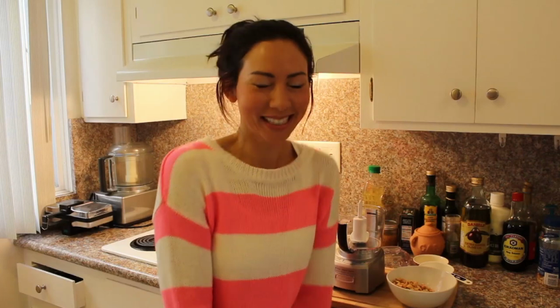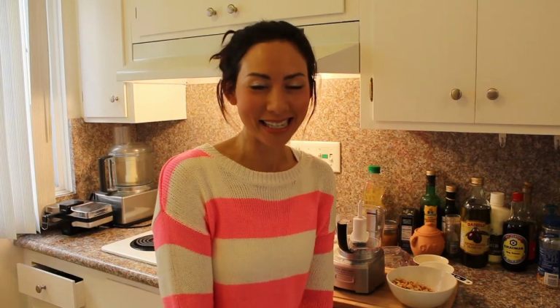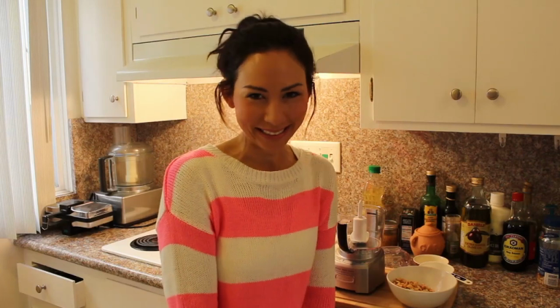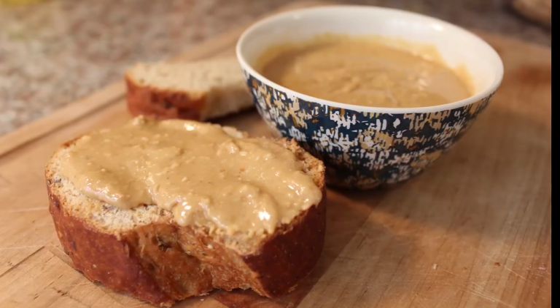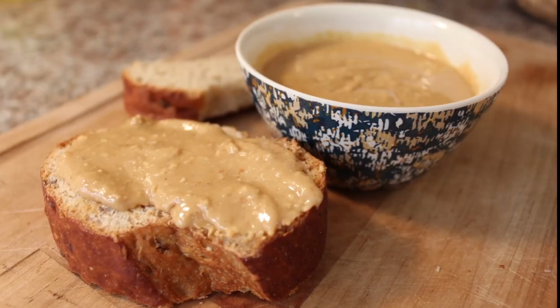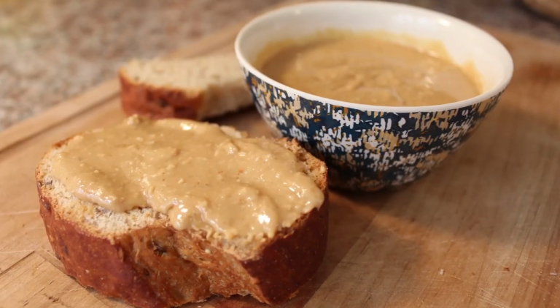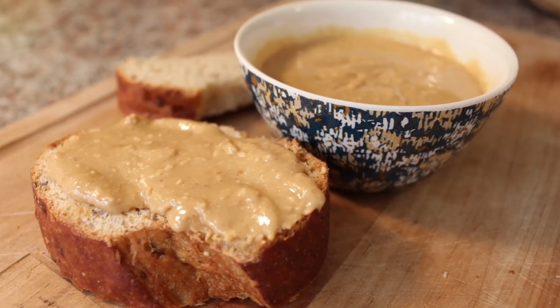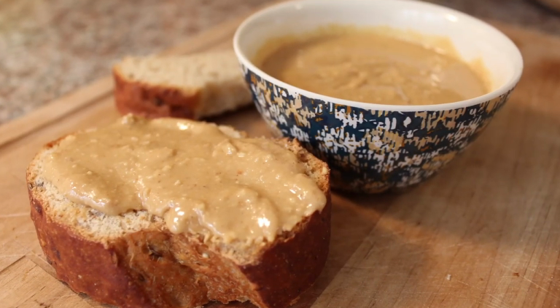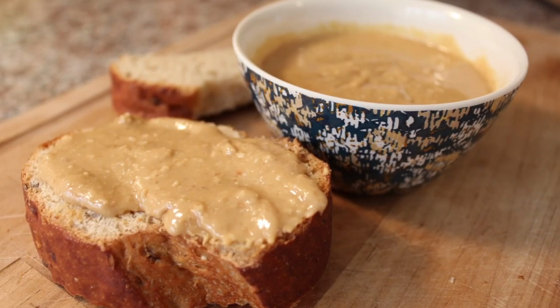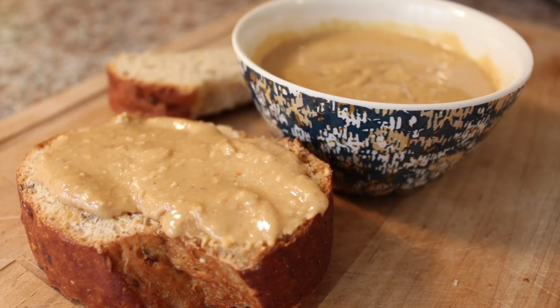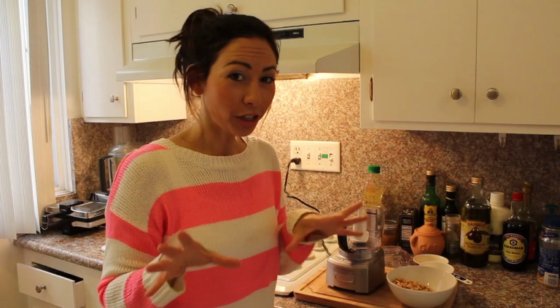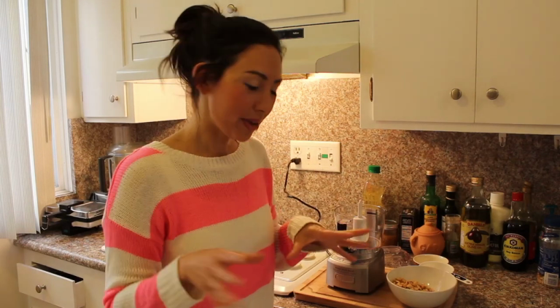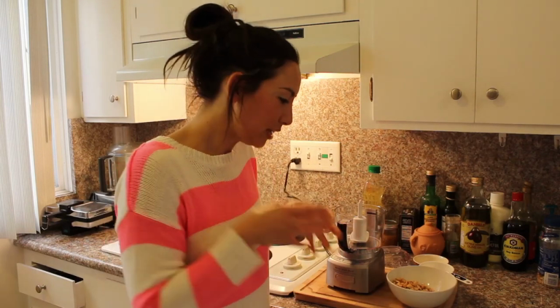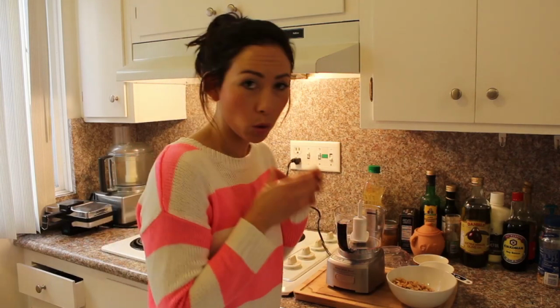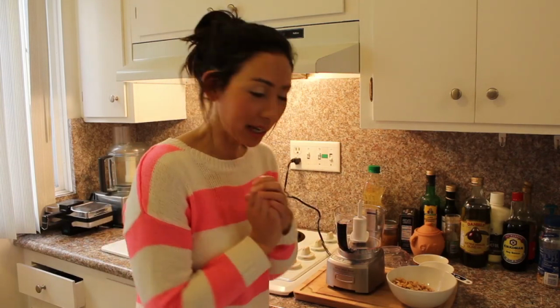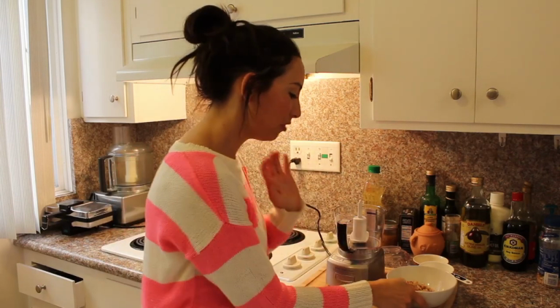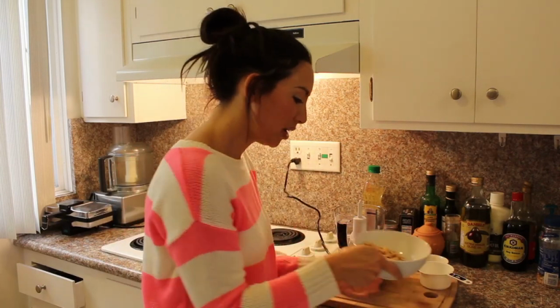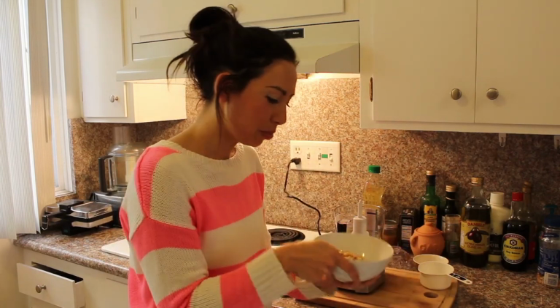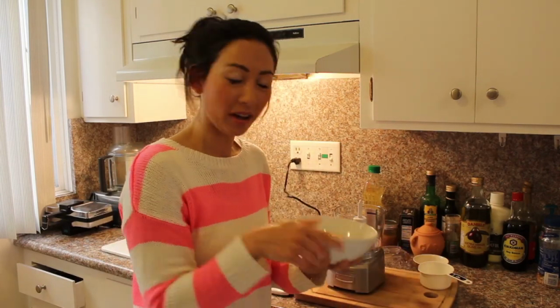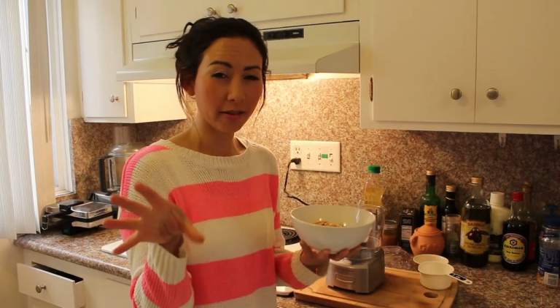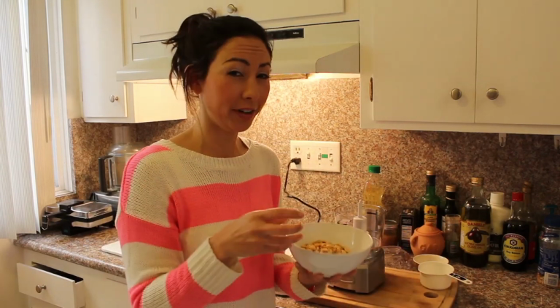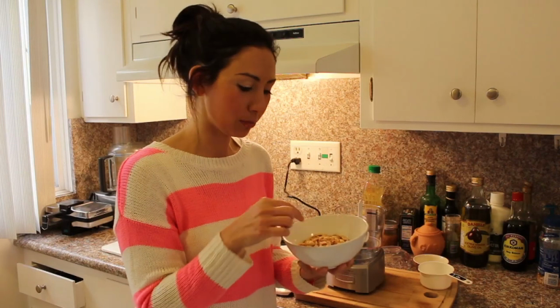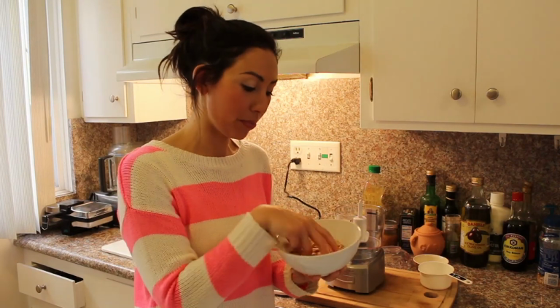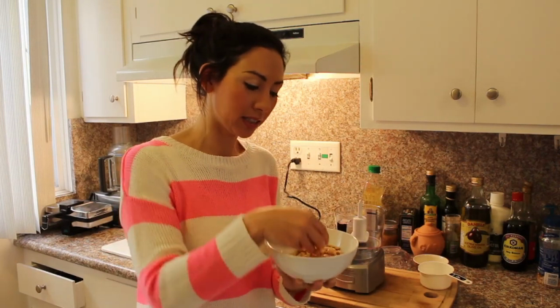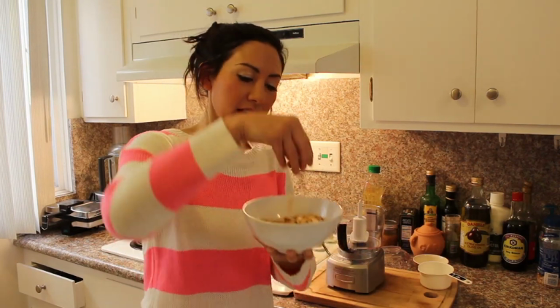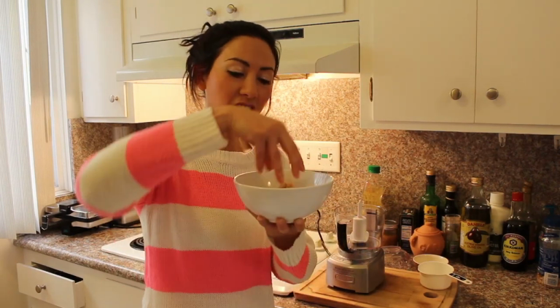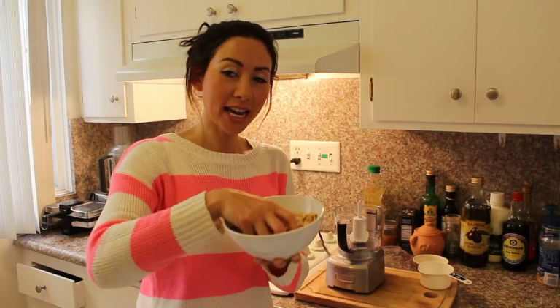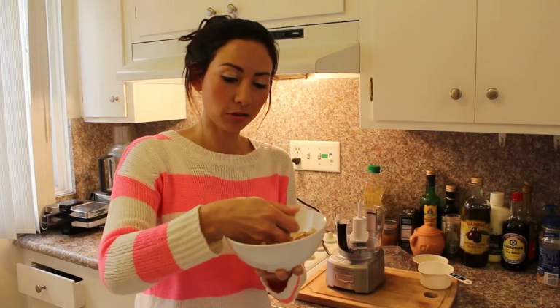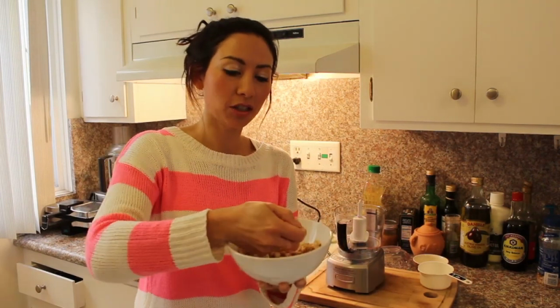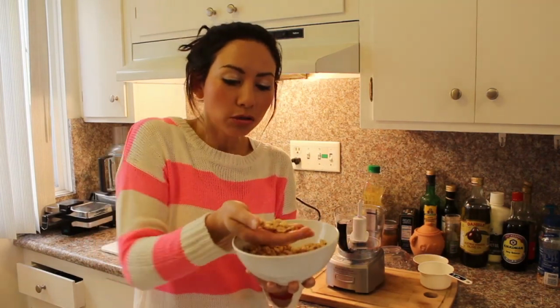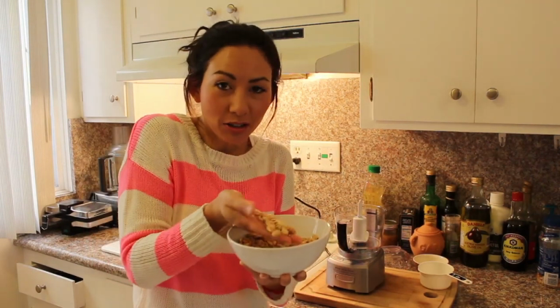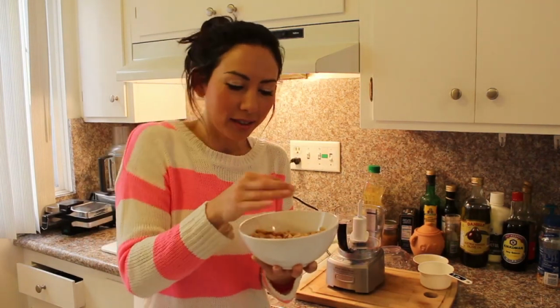It's so easy. I'm going to show you how to make just a really small batch. I've got one cup, about 135 grams of peanuts. These are just lightly salted already roasted peanuts.